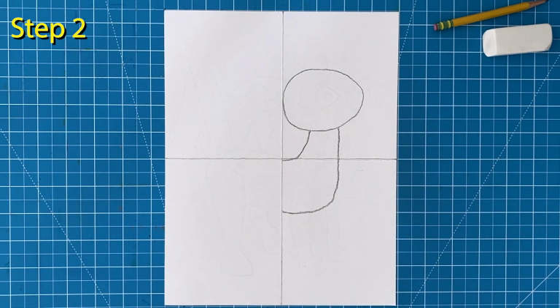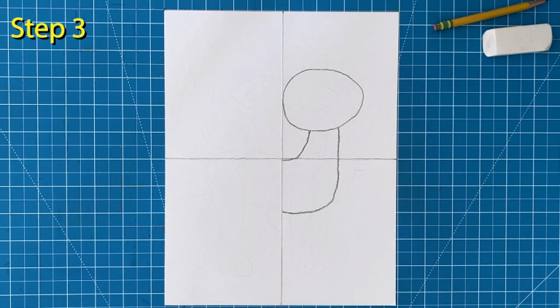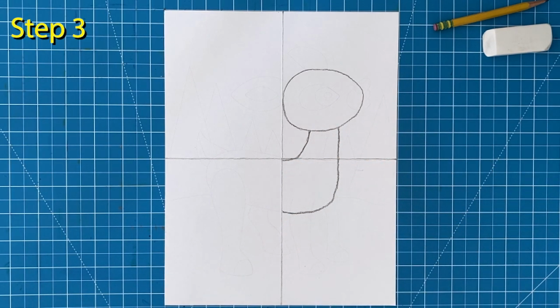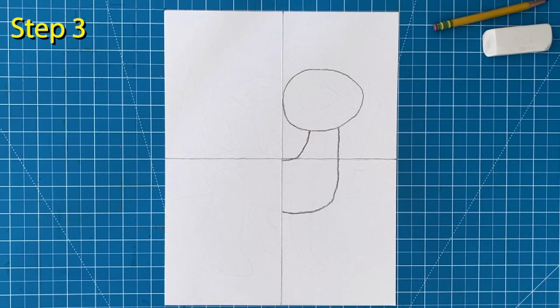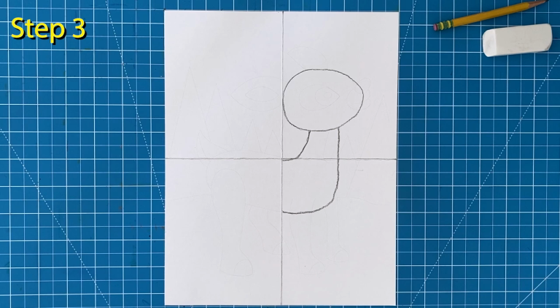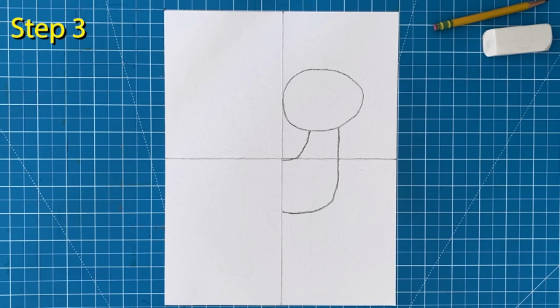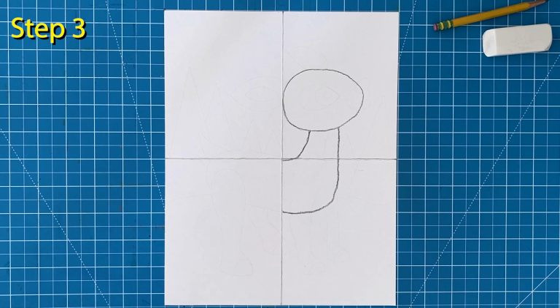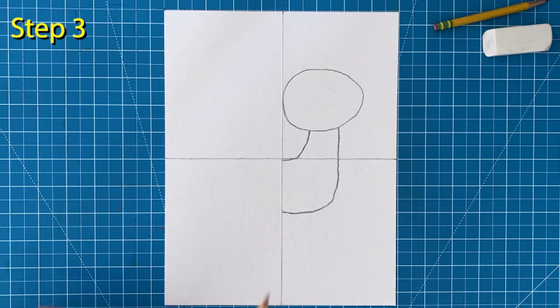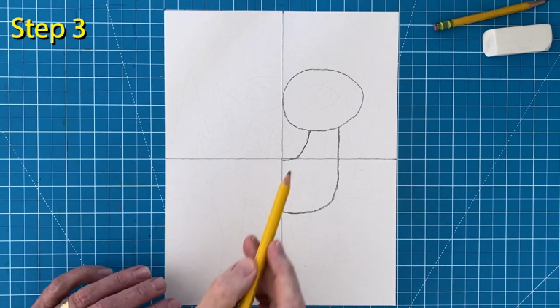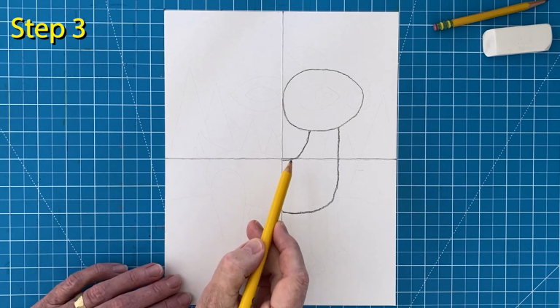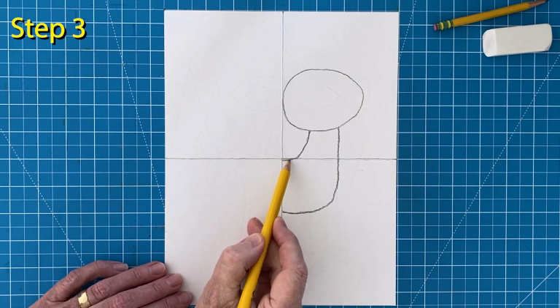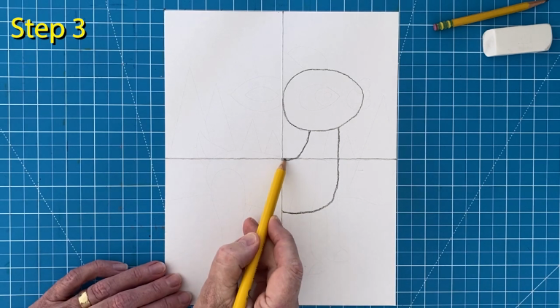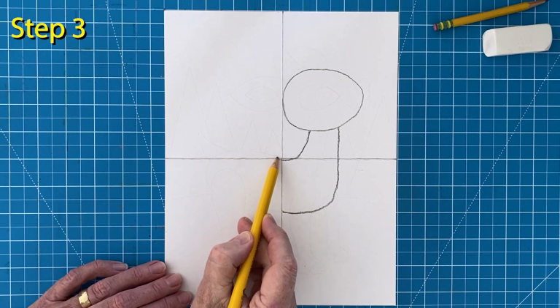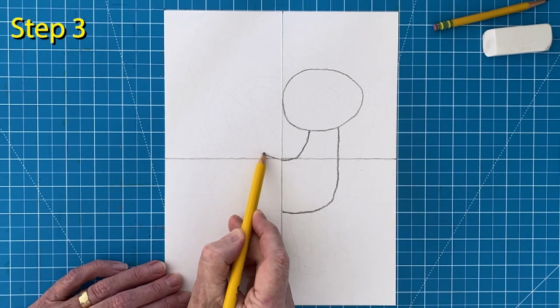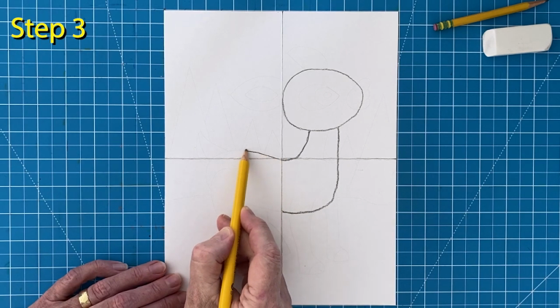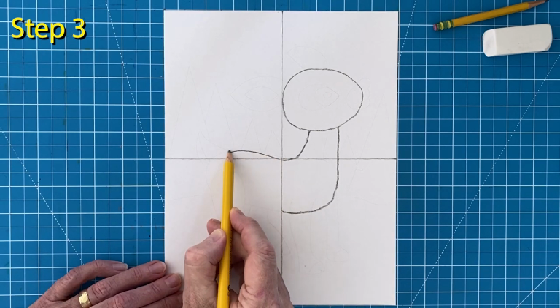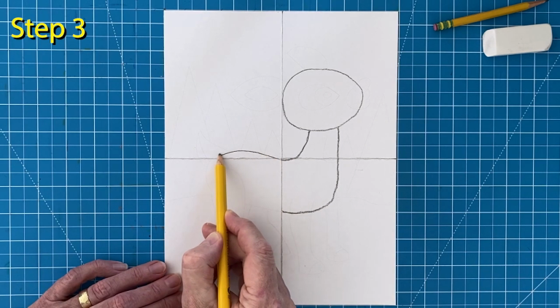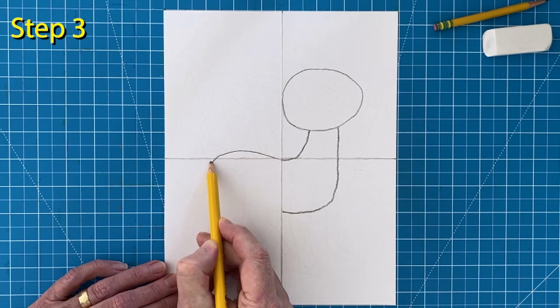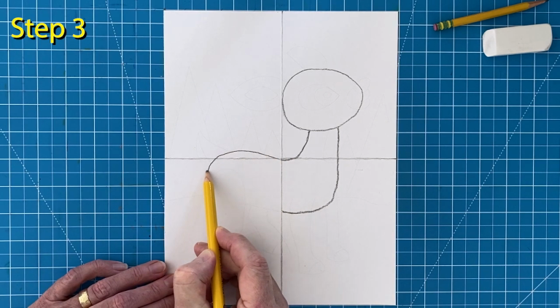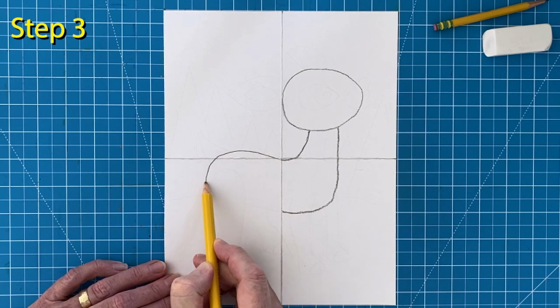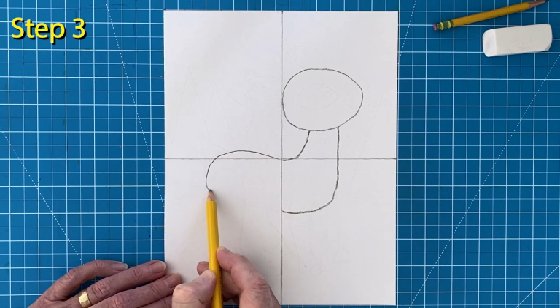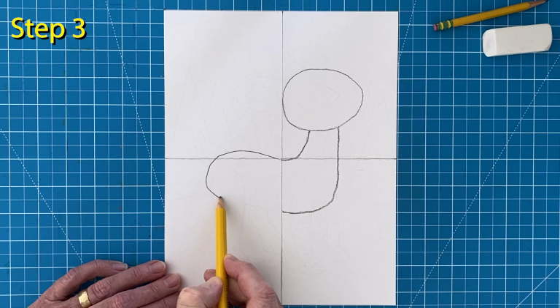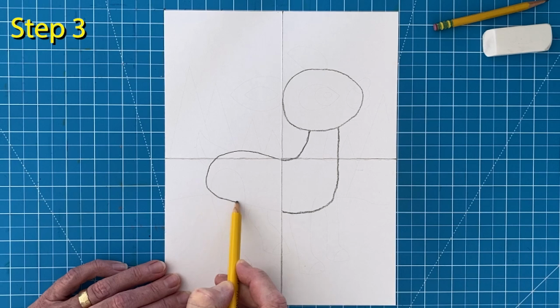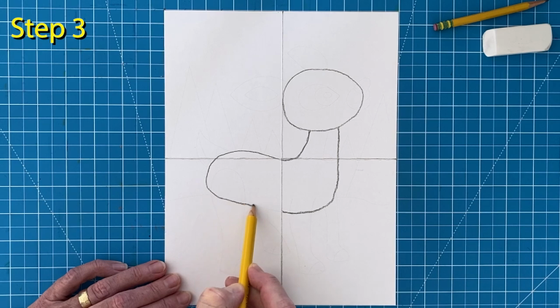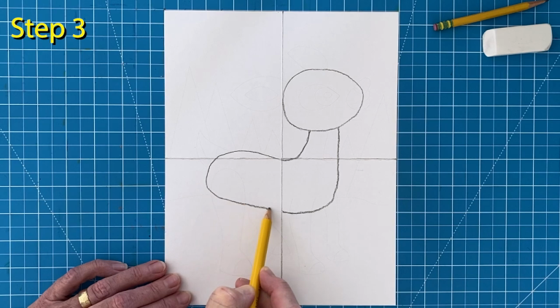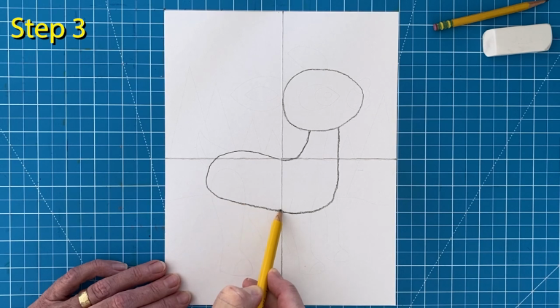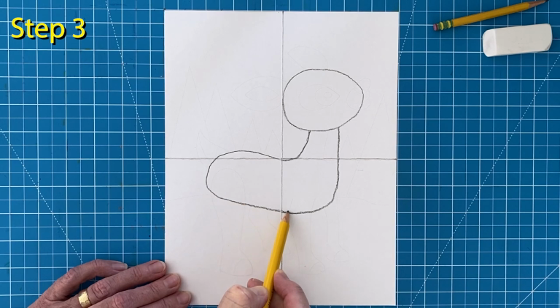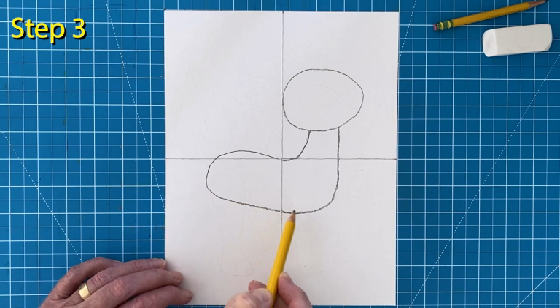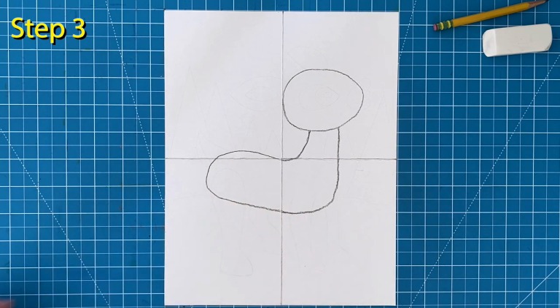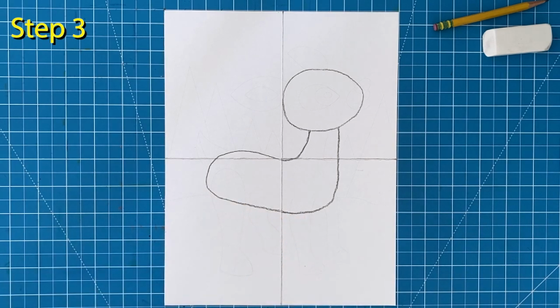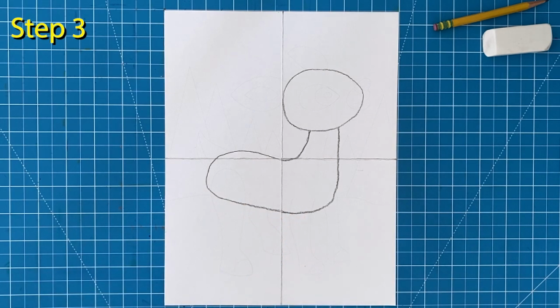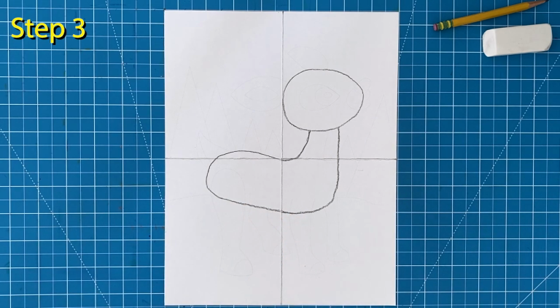Step number three. Now continue that top line to the left and go down and make it come back to meet the other line to finish the main body shape.